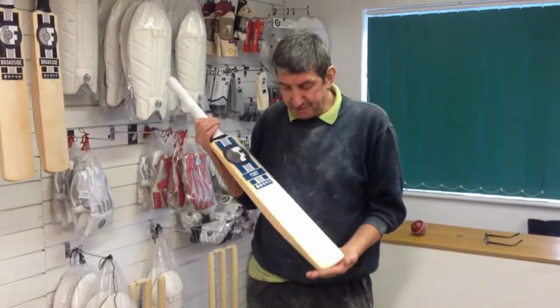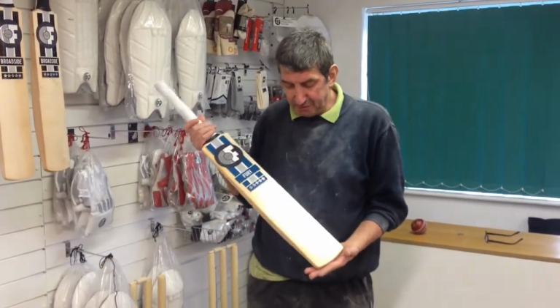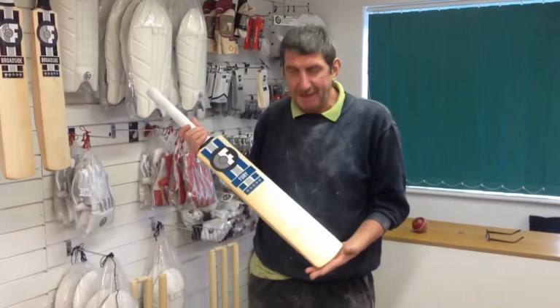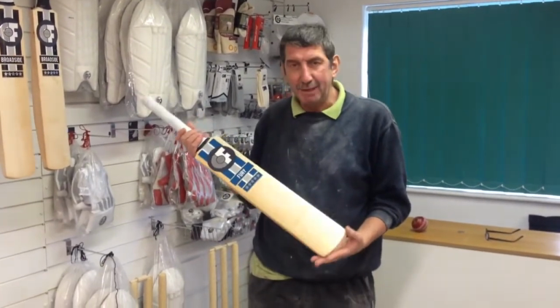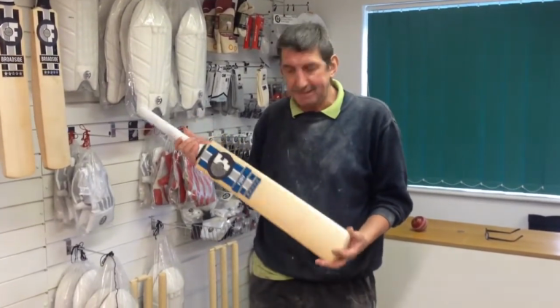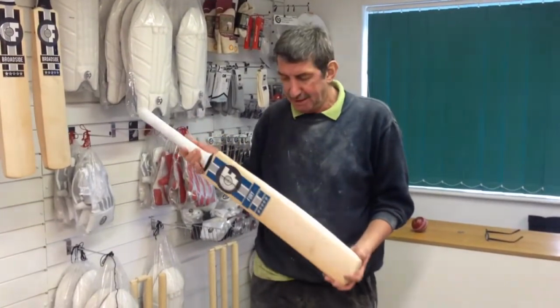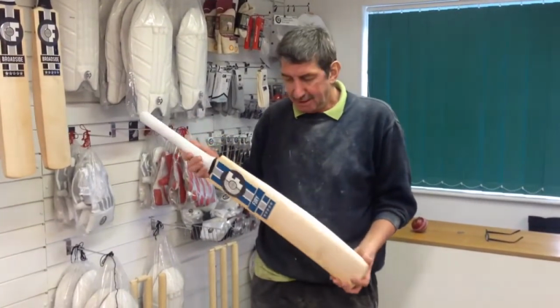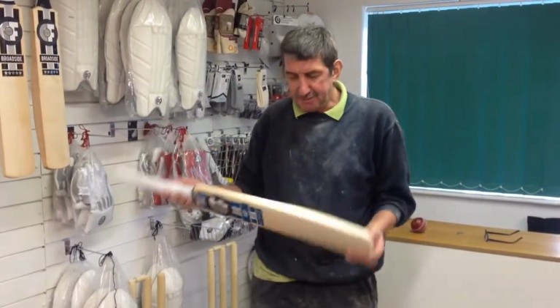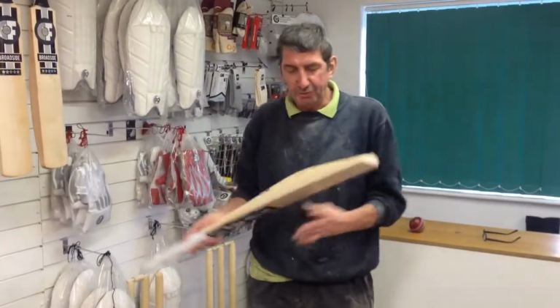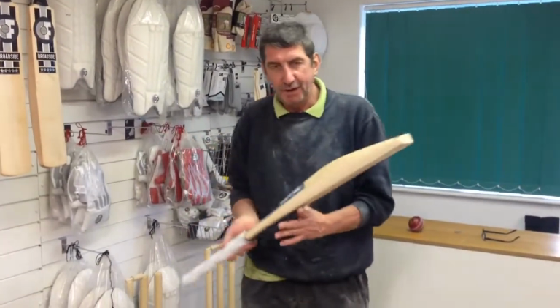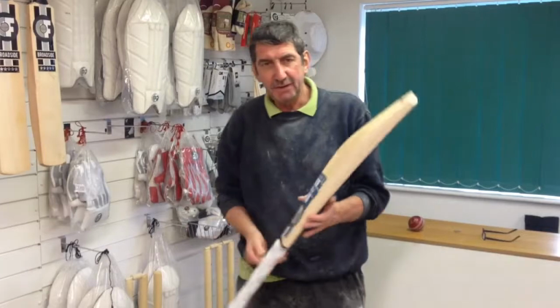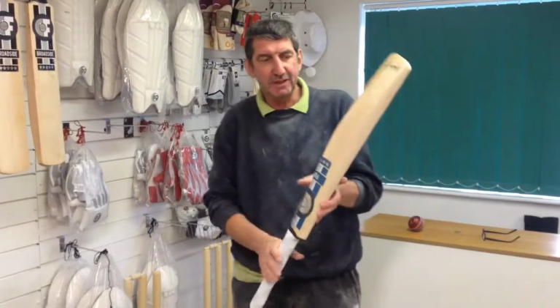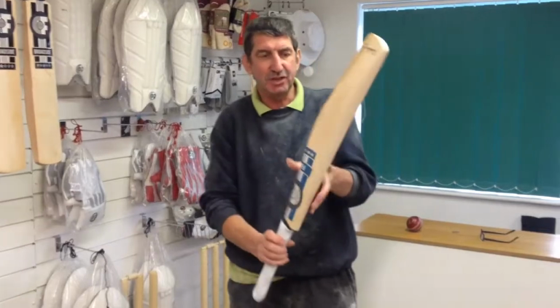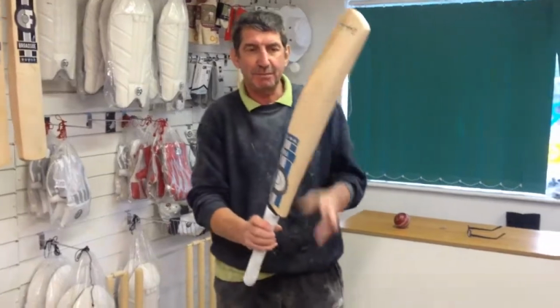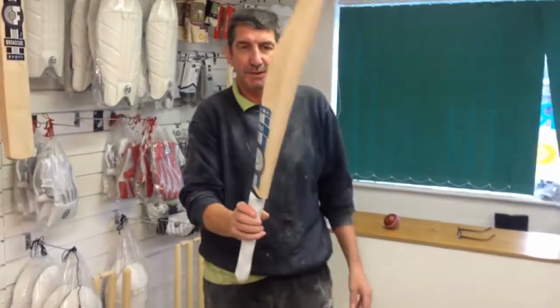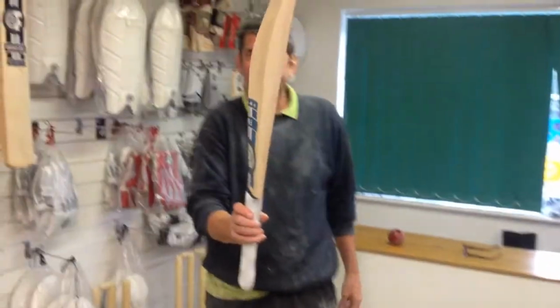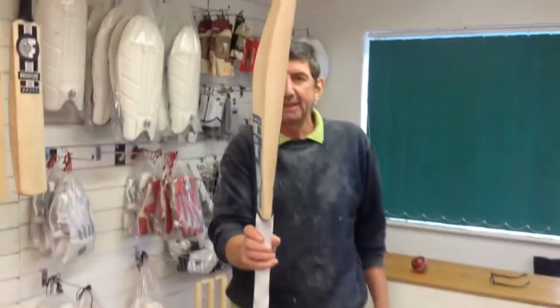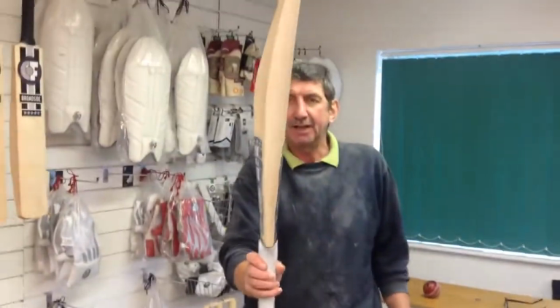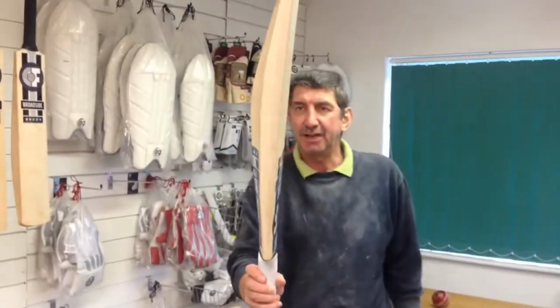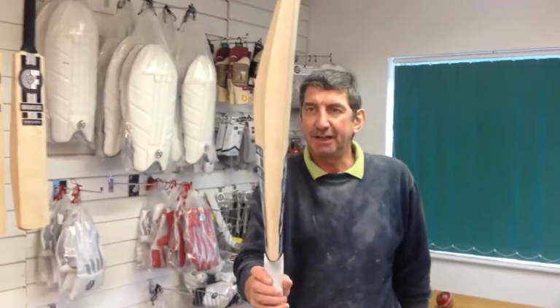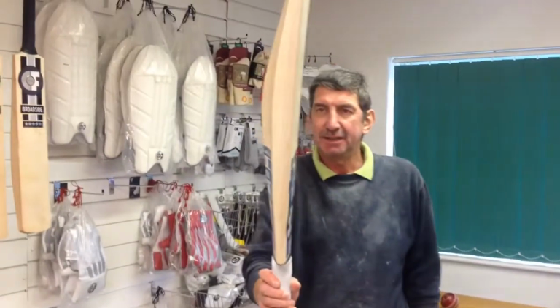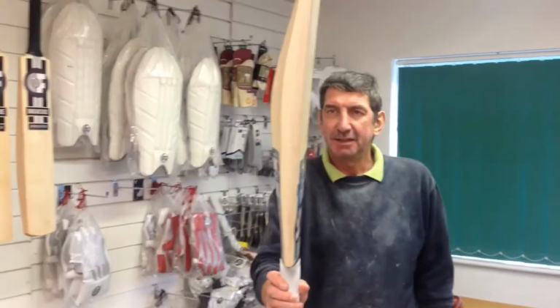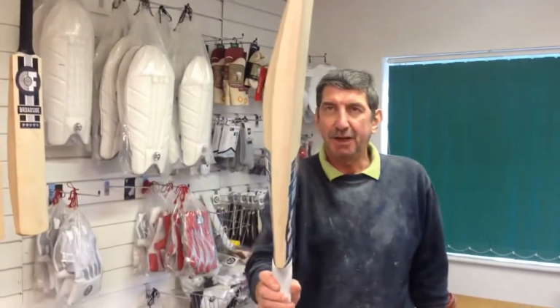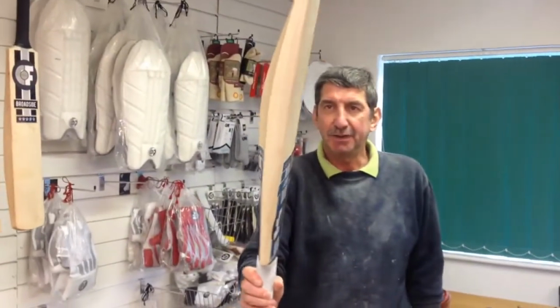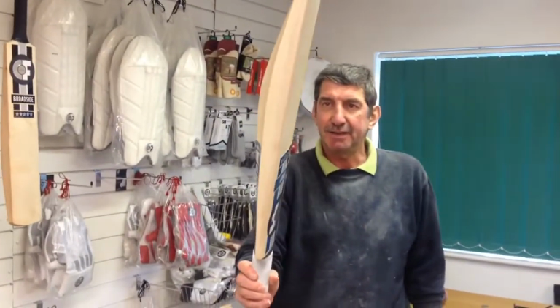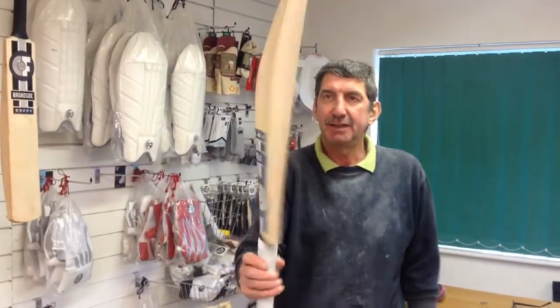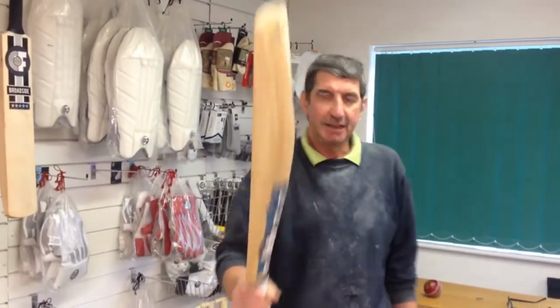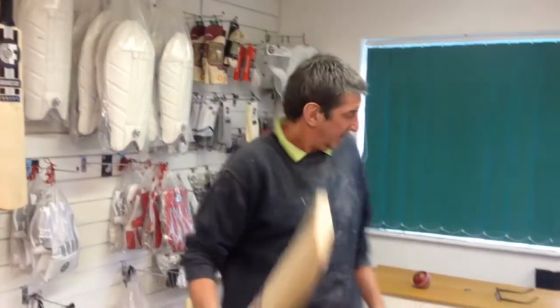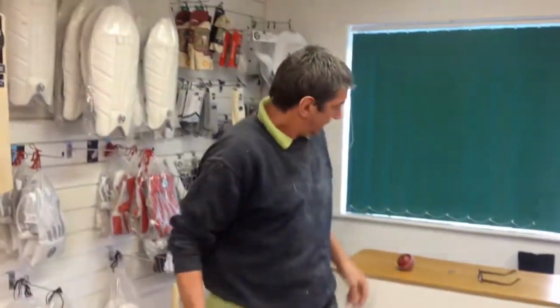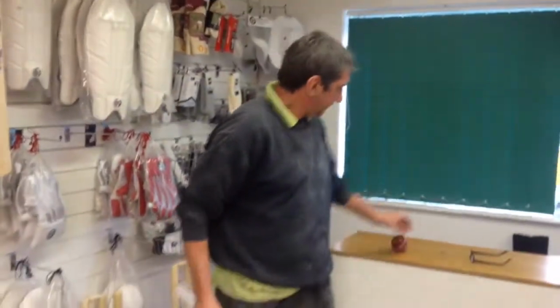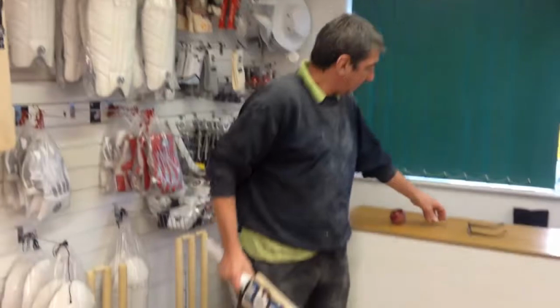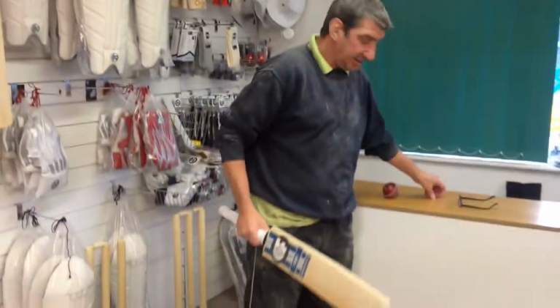This time it's a grade A bat — it is a Fiori. You can see the shape, nice high spline on it, decent size edges.